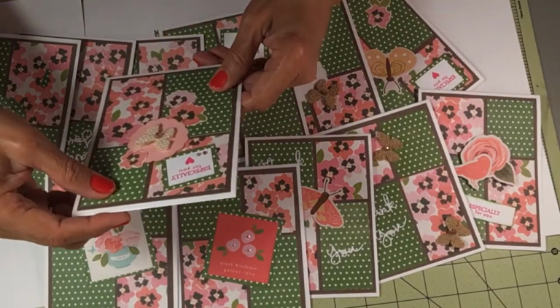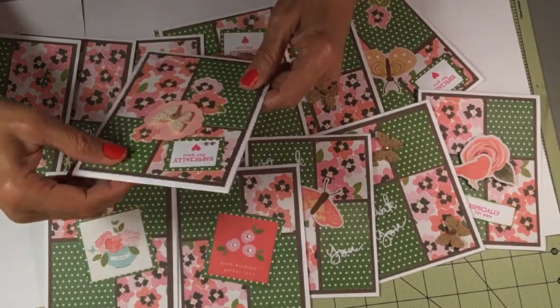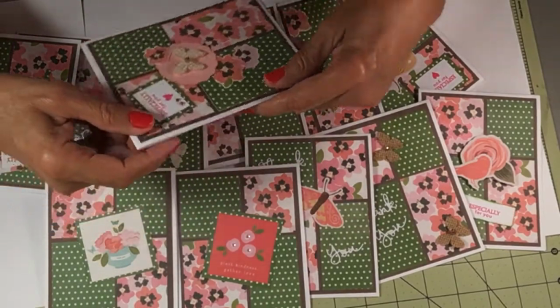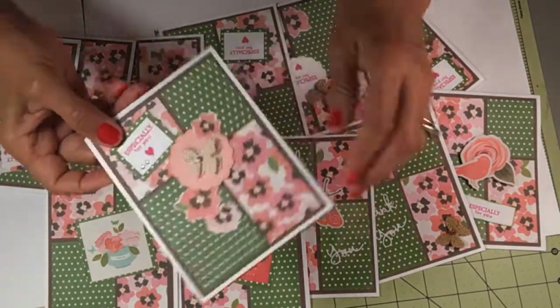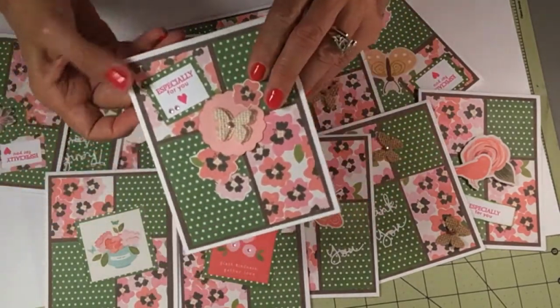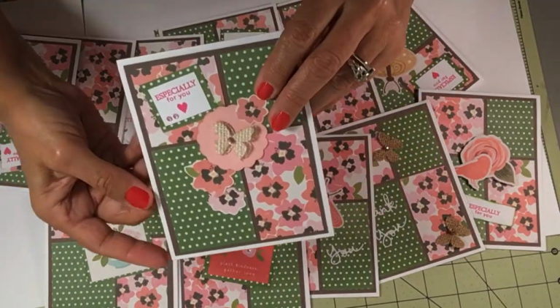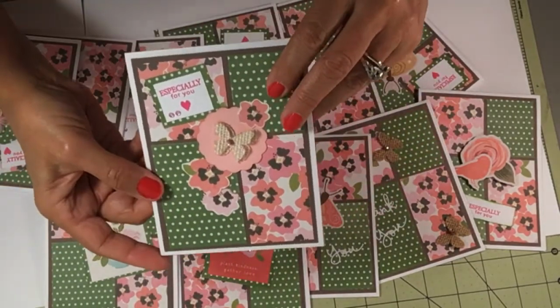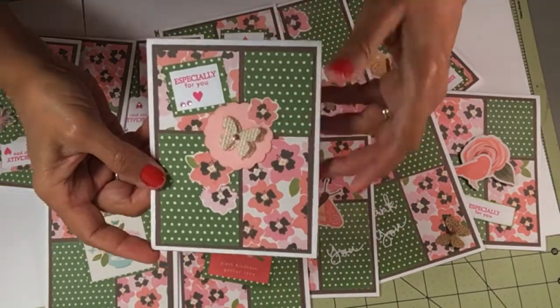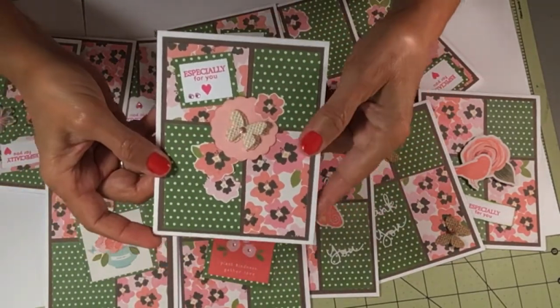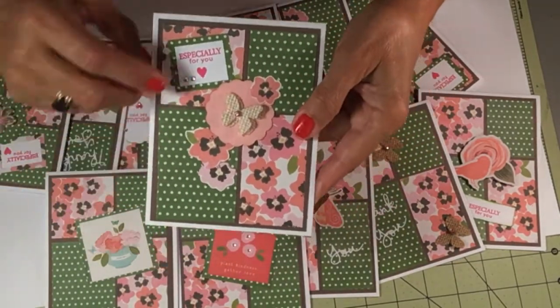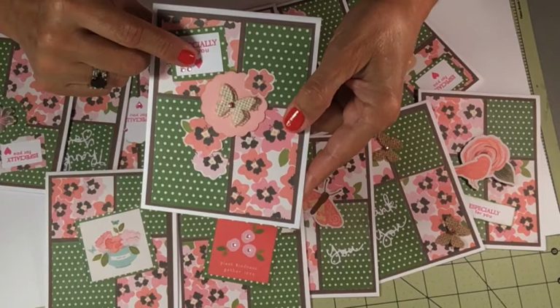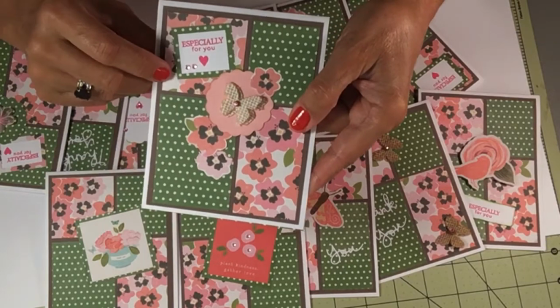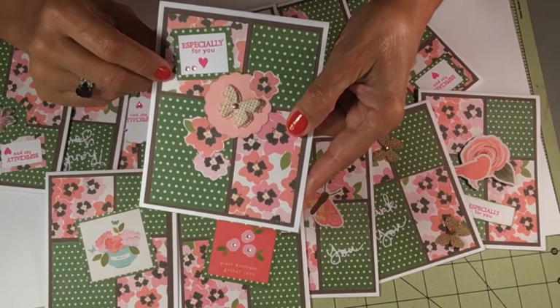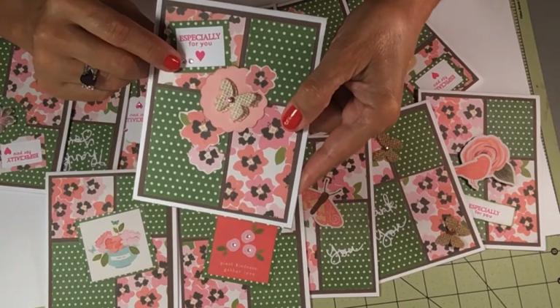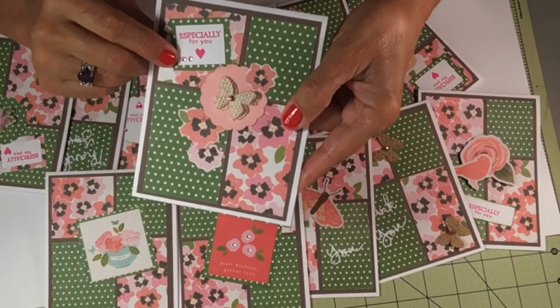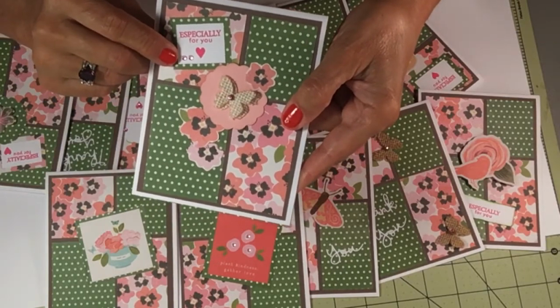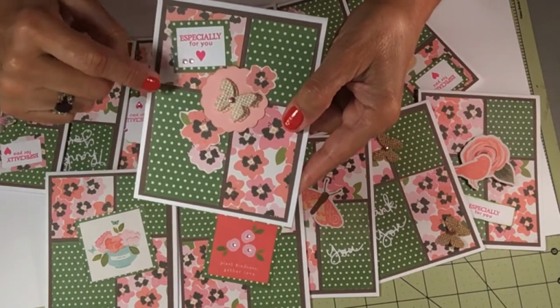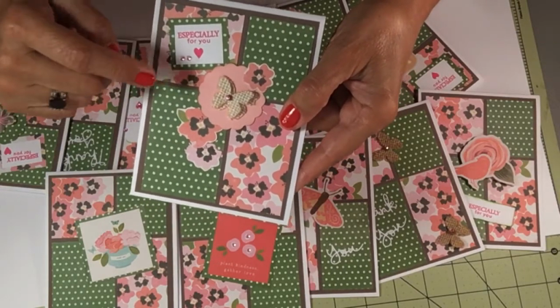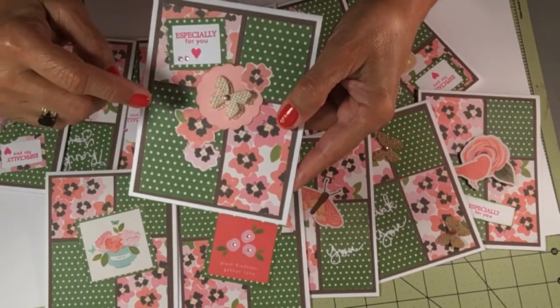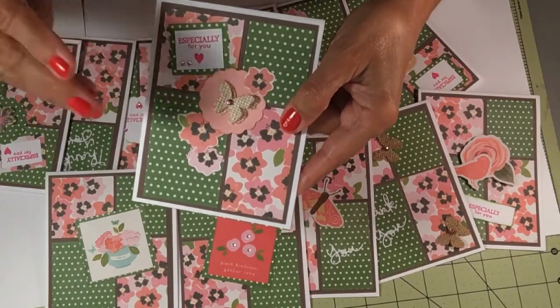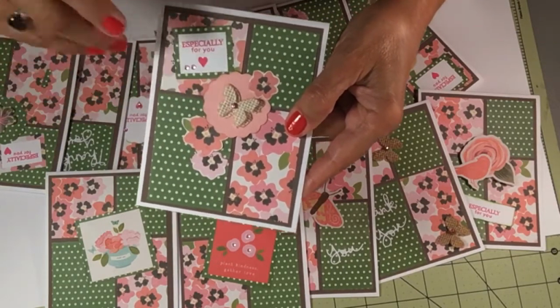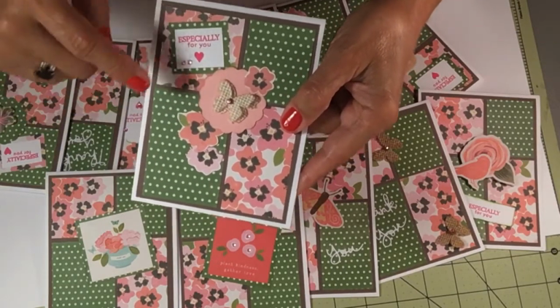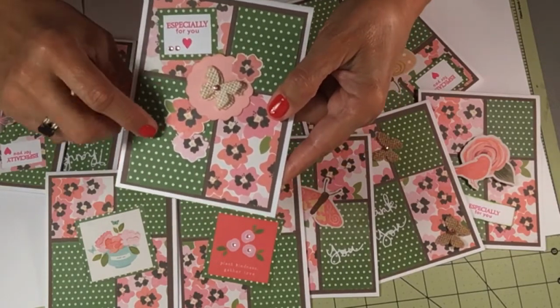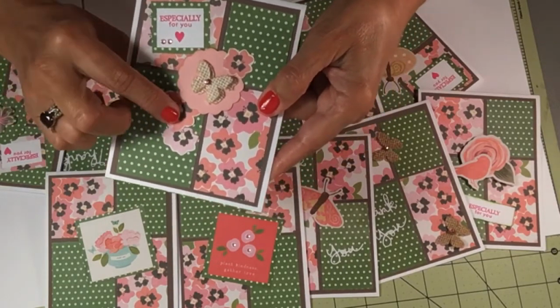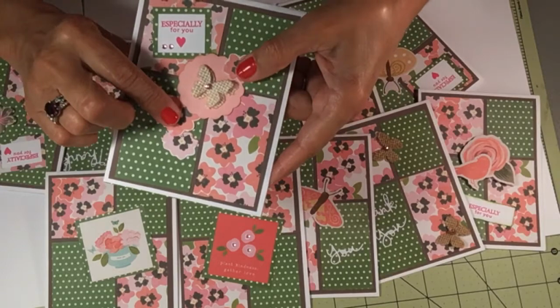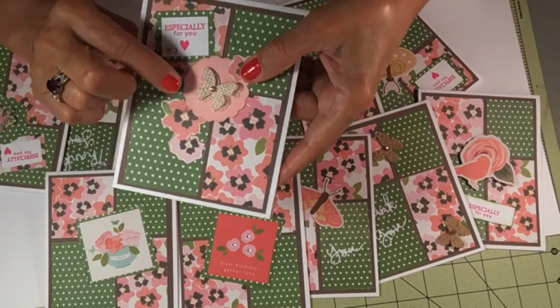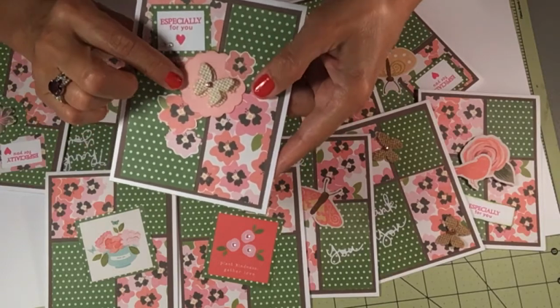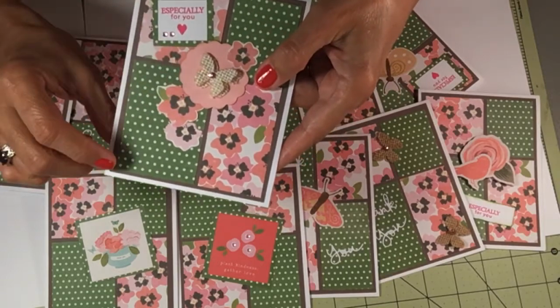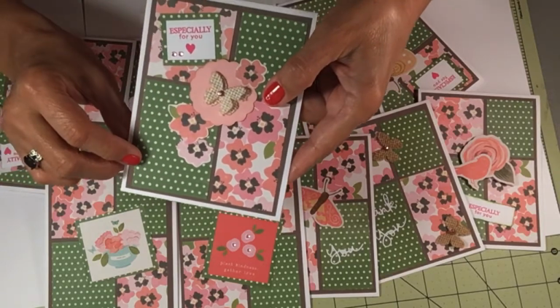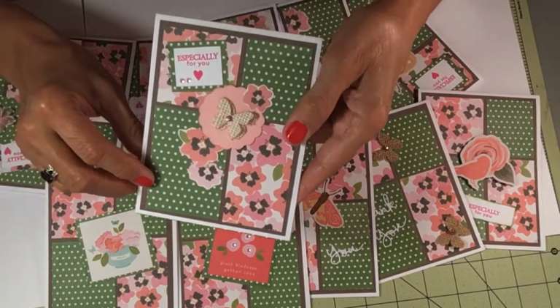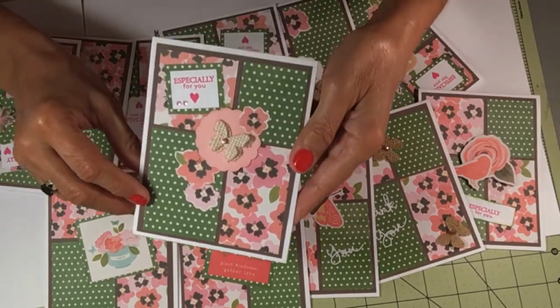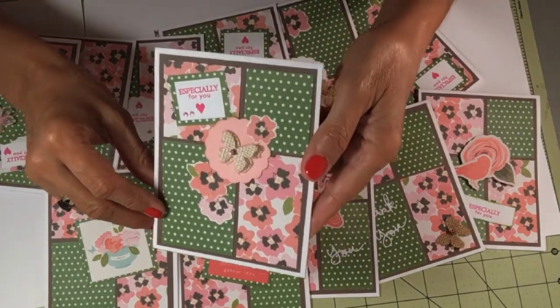This one says 'especially for you.' I stamped a heart, put some bling, matted it, and fussy cut the flowers in a scallop circle.